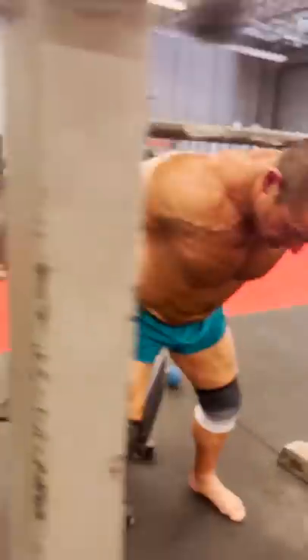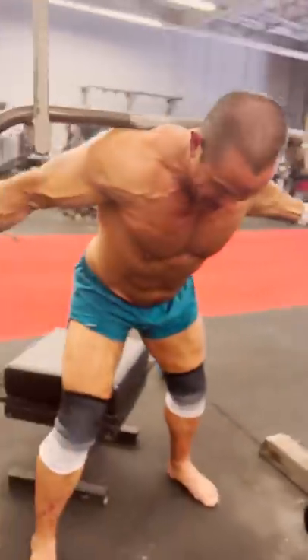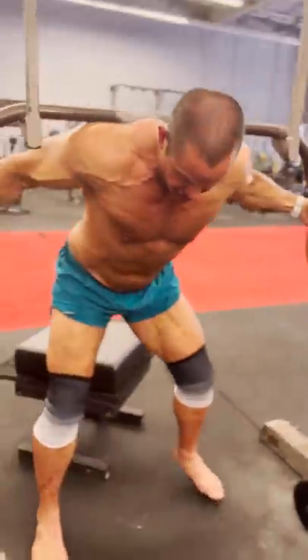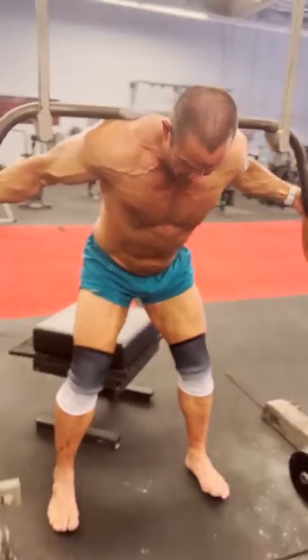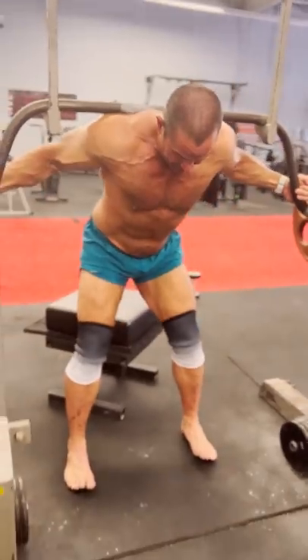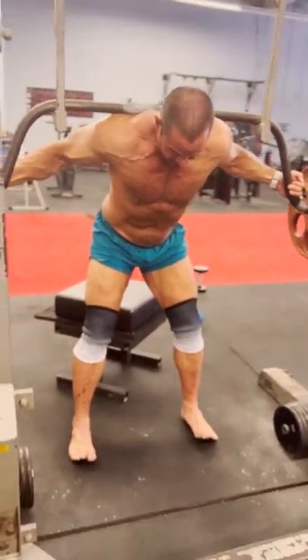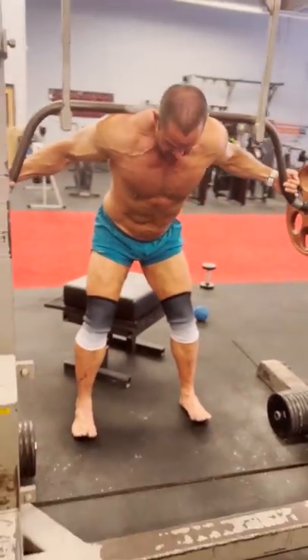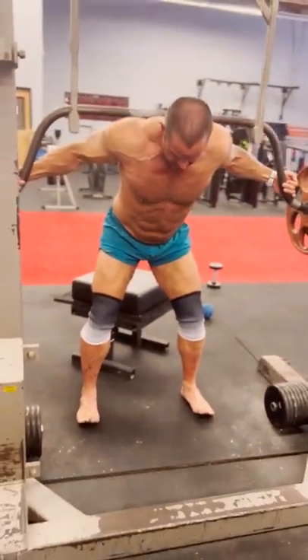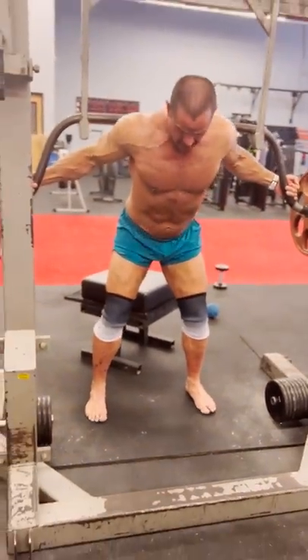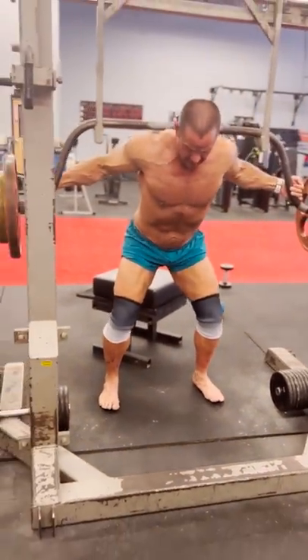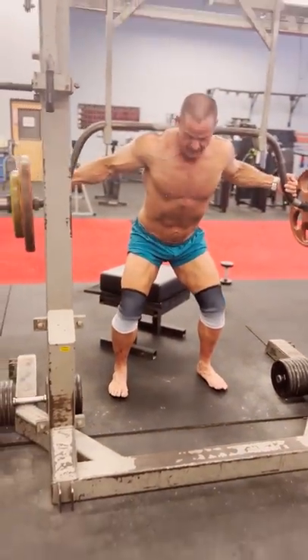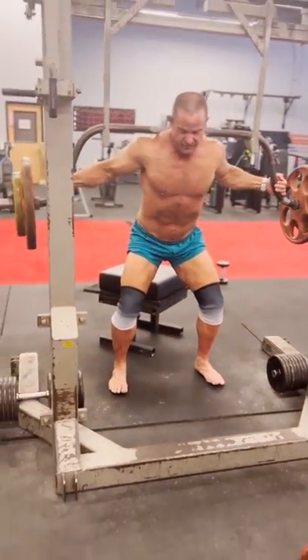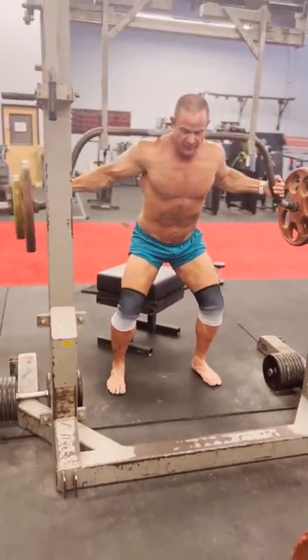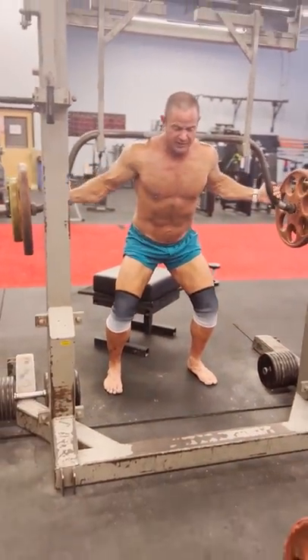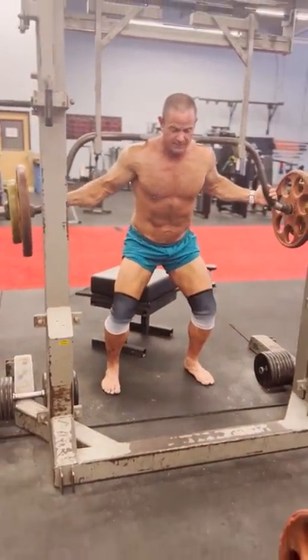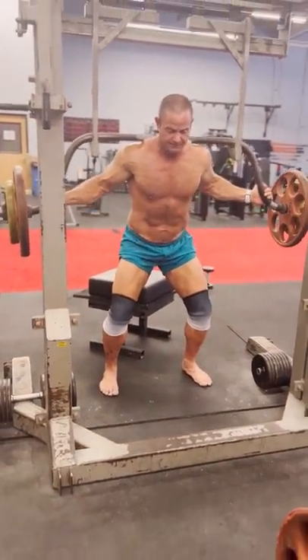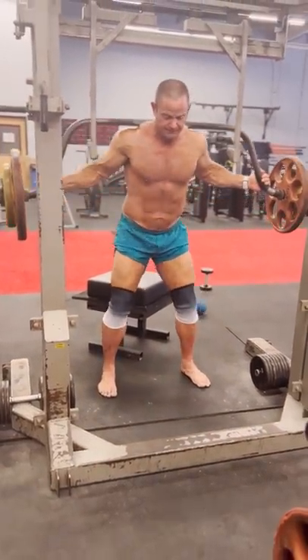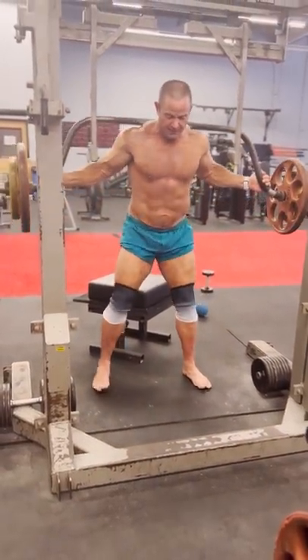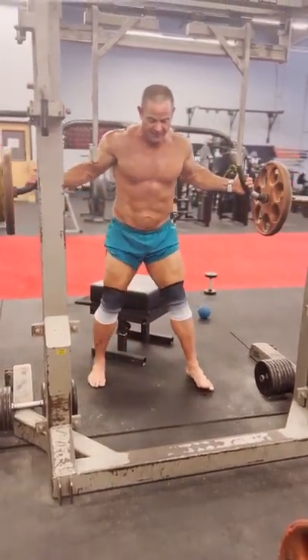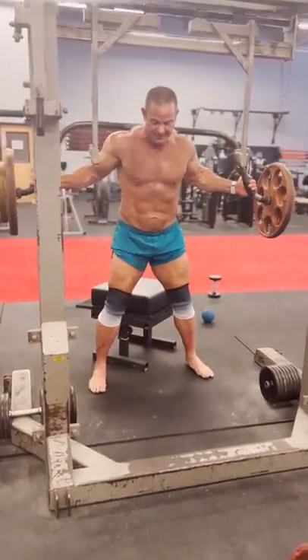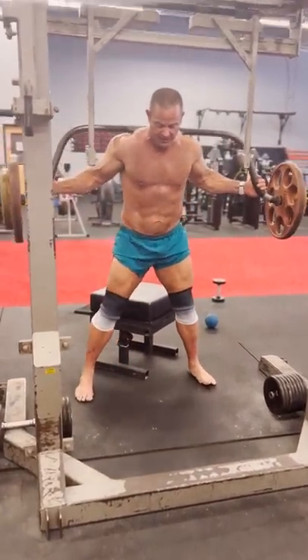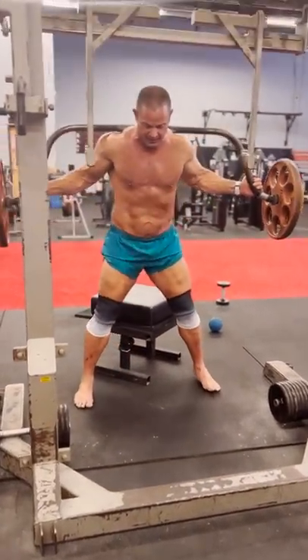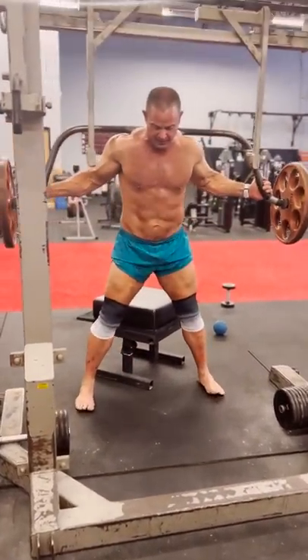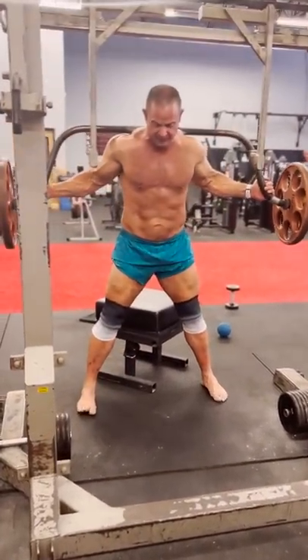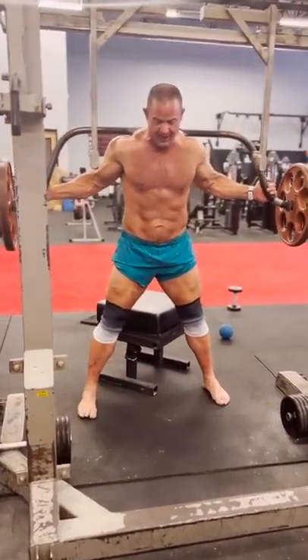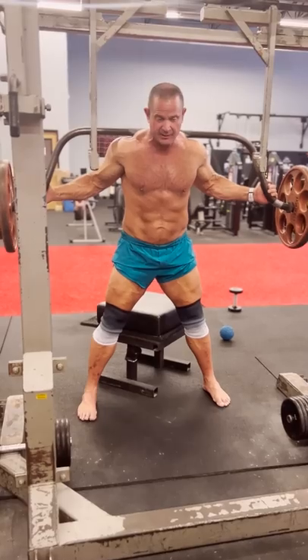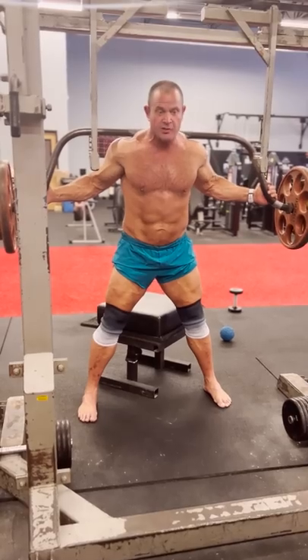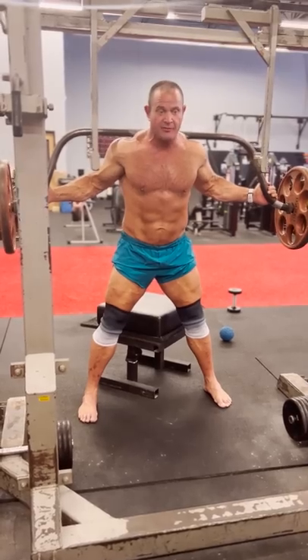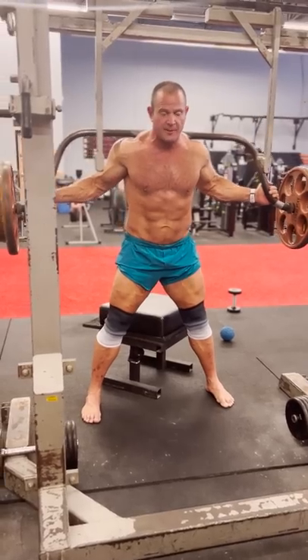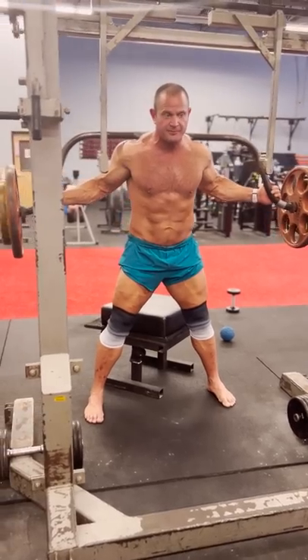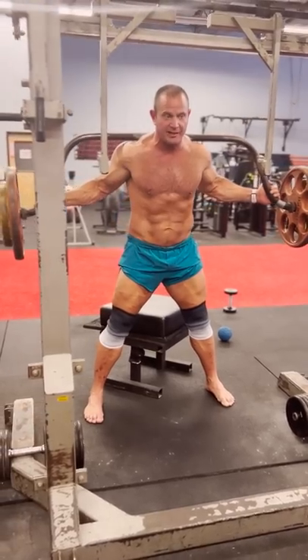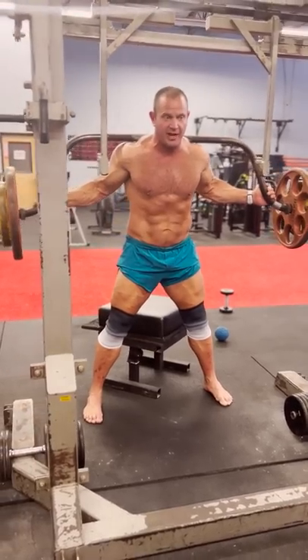Back to the squat. Some of the focus here: drive the knees out, sit back, drive those hips — and got to get our air.